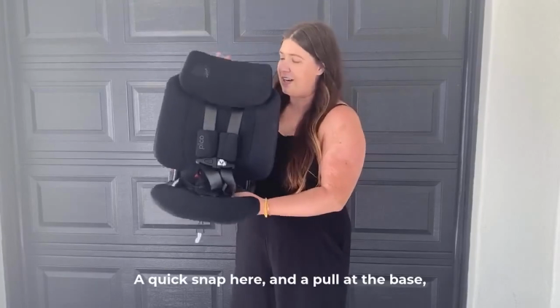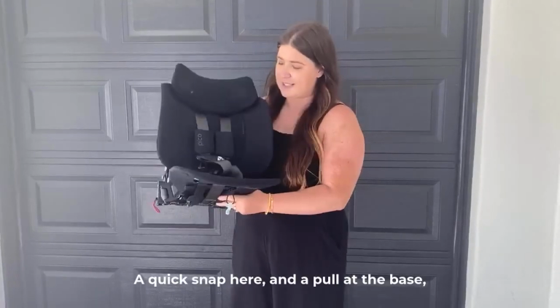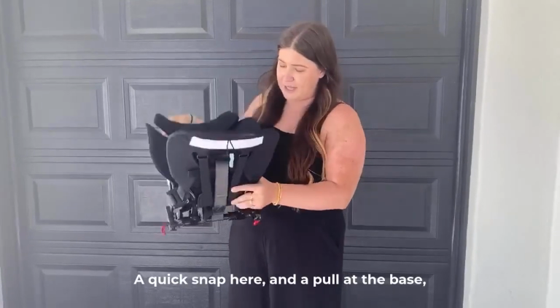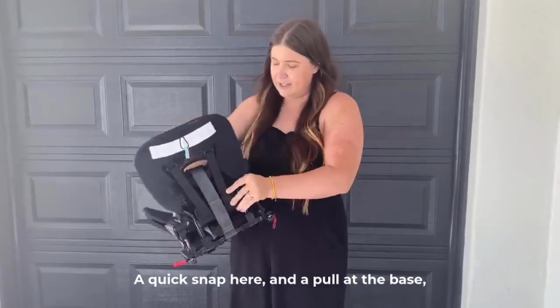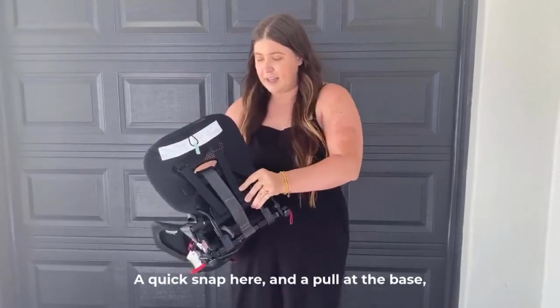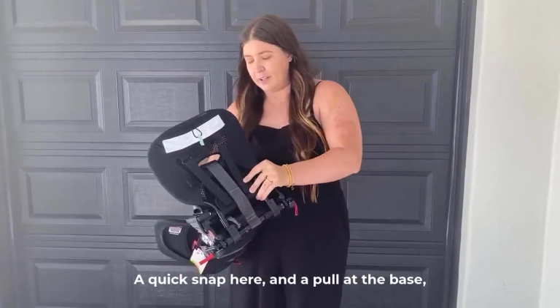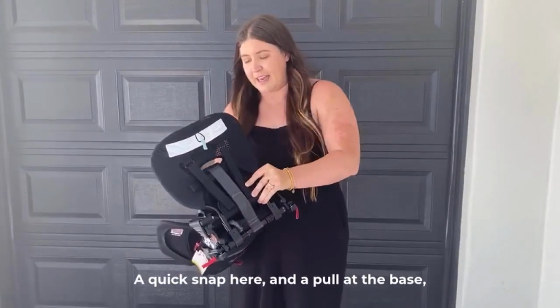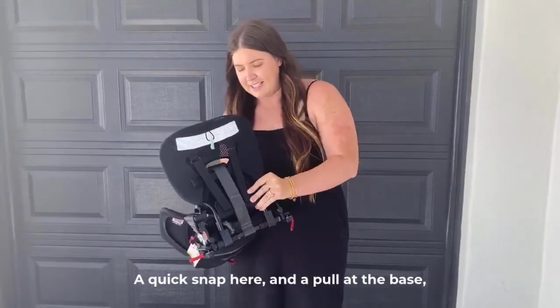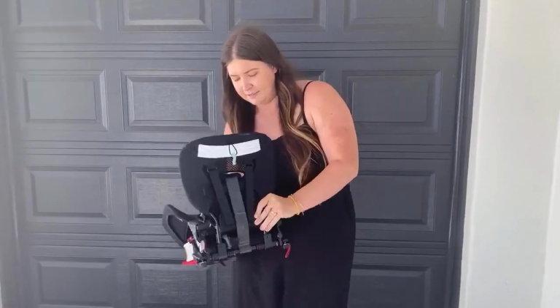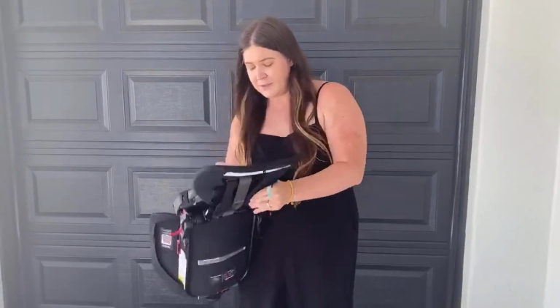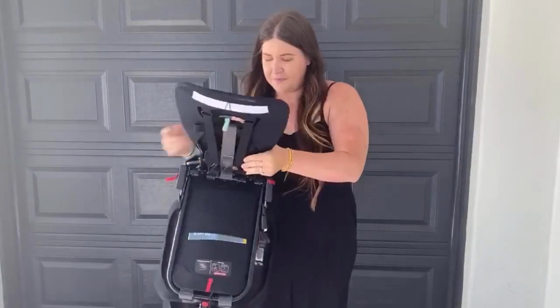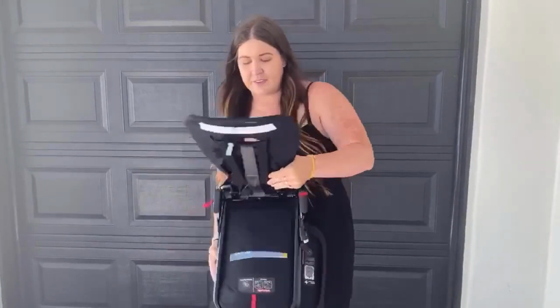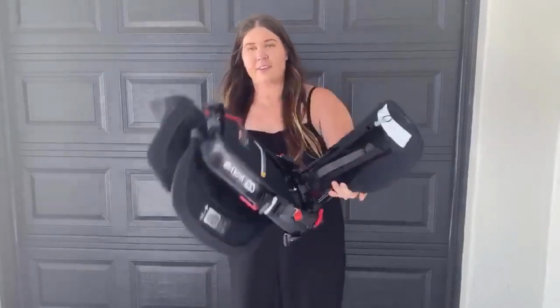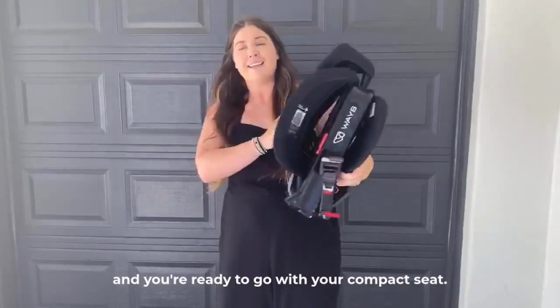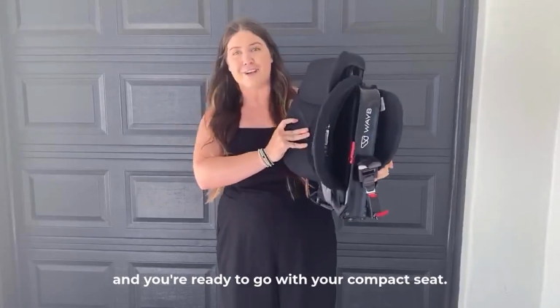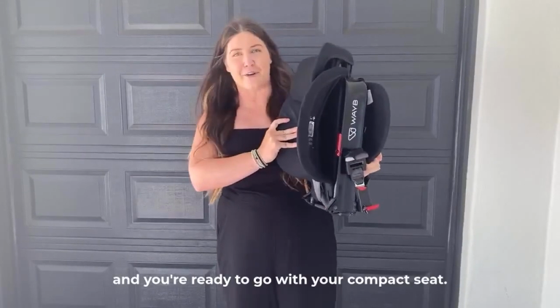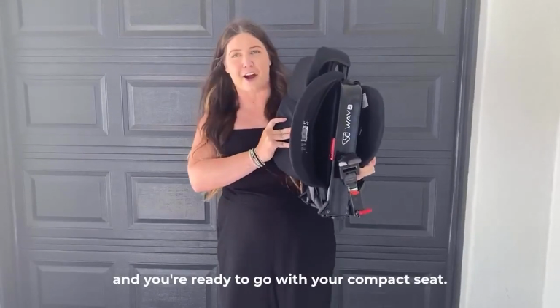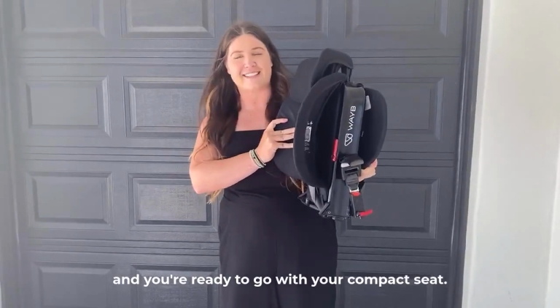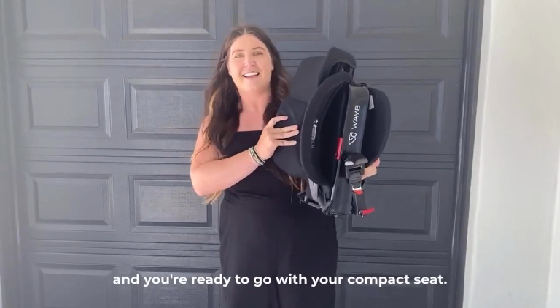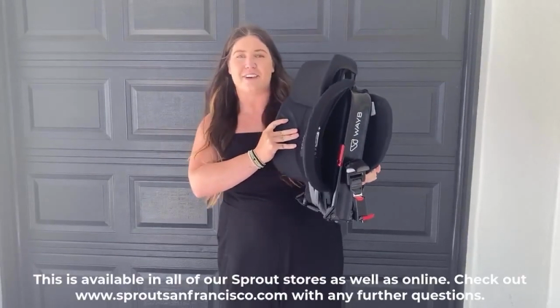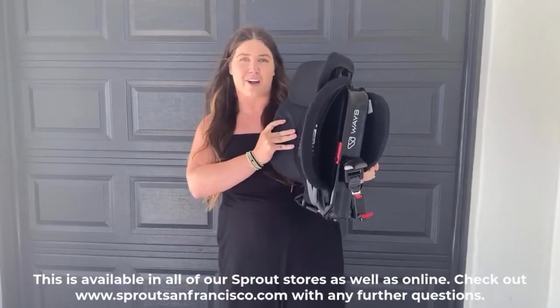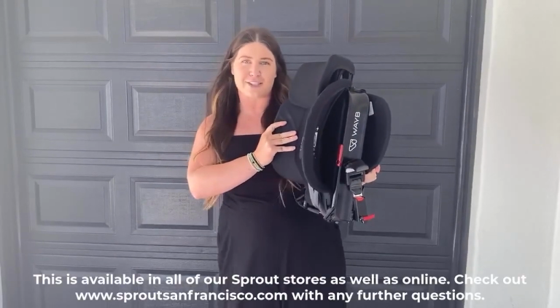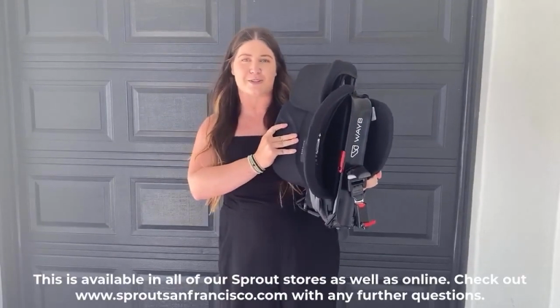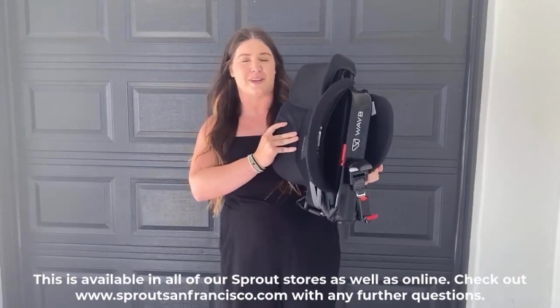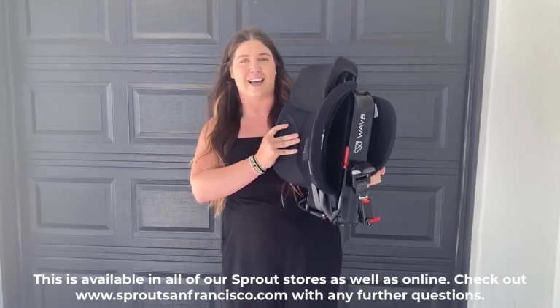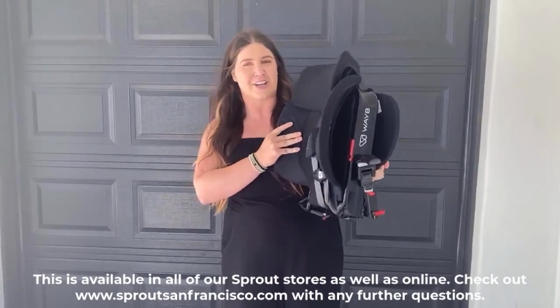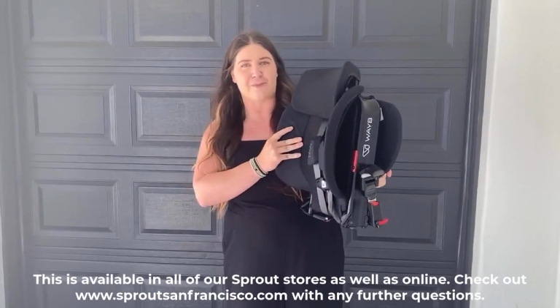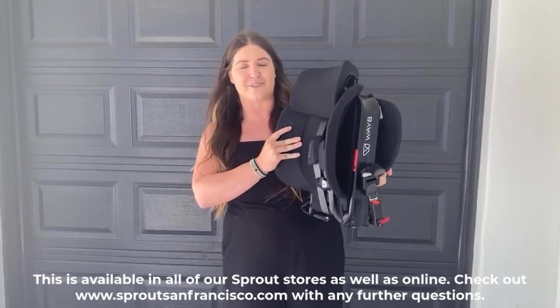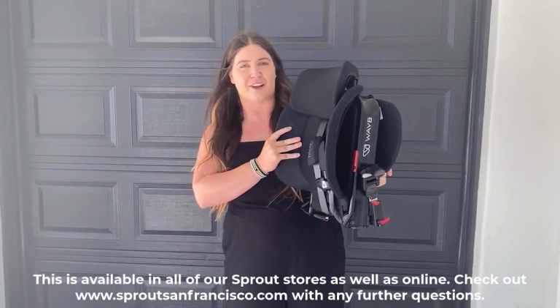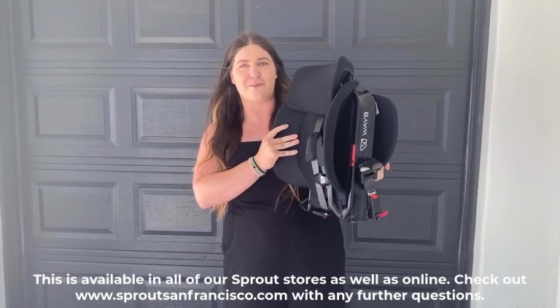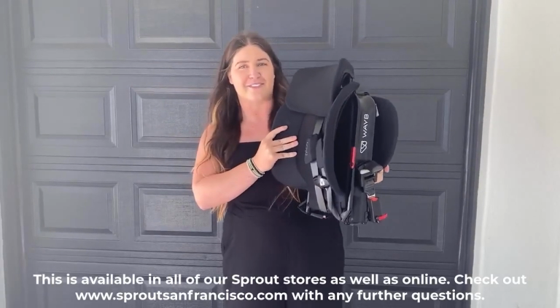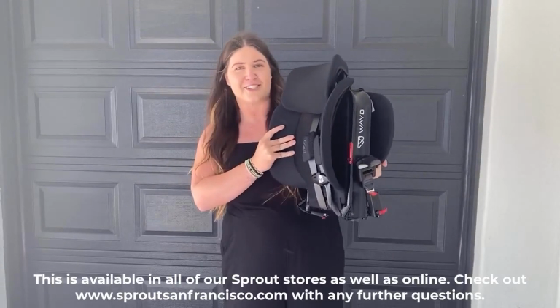A quick snap here and a pull of the base and you're ready to go with your compact seat. This is available in all of our Sprout stores as well as online, so check out SproutSanFrancisco.com with any further questions.